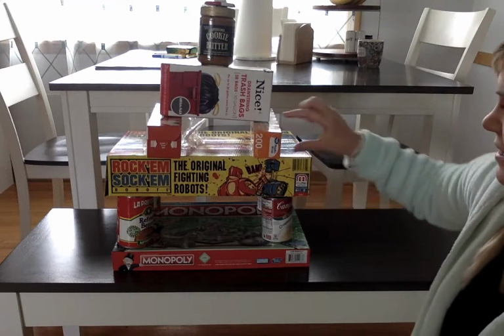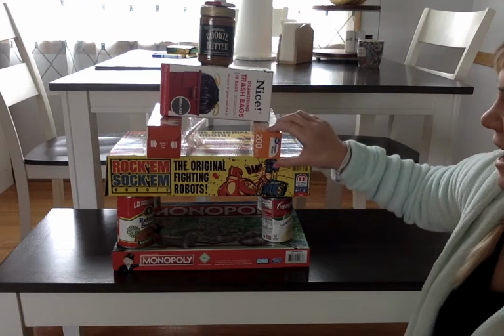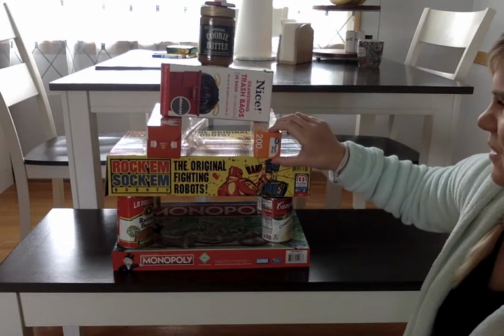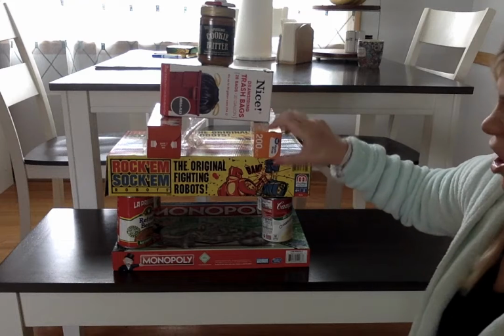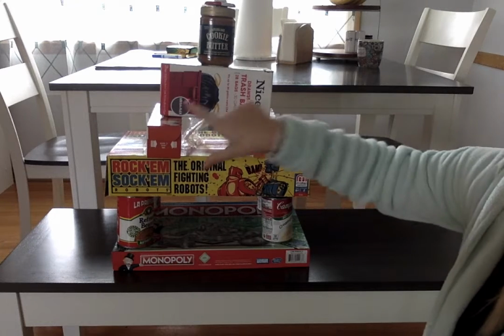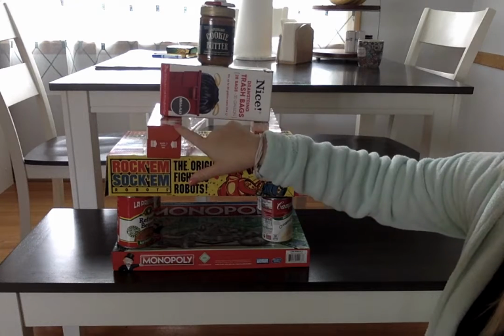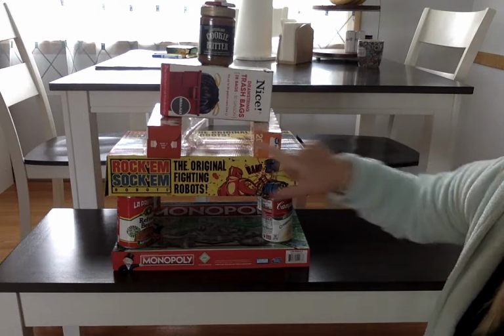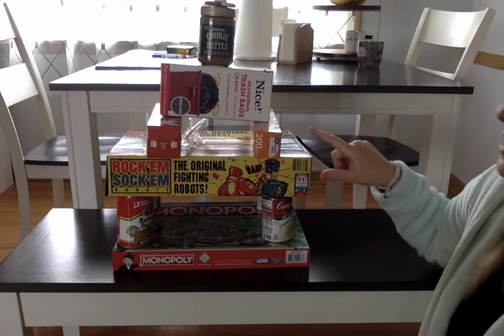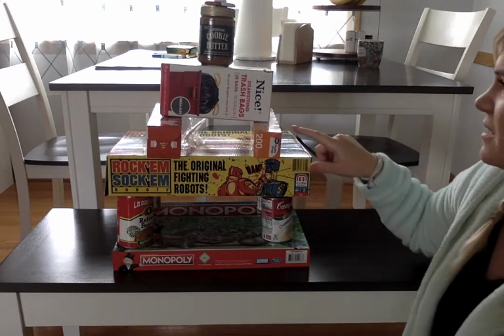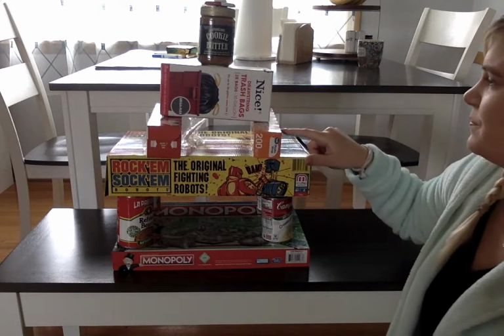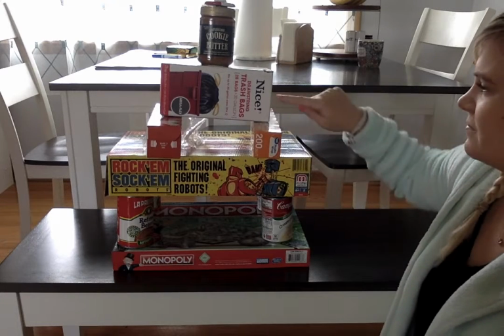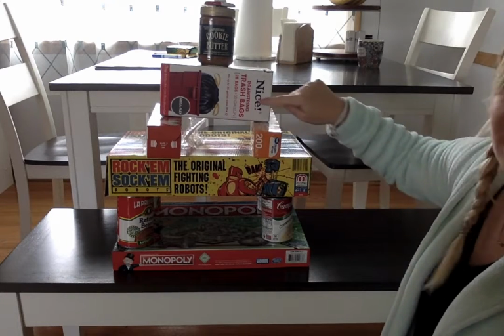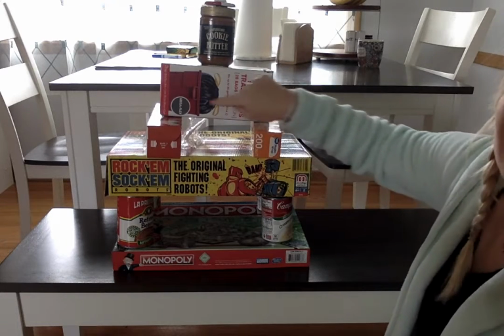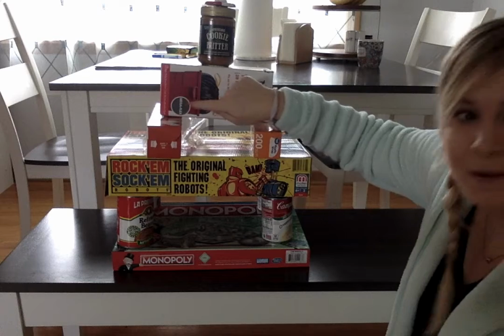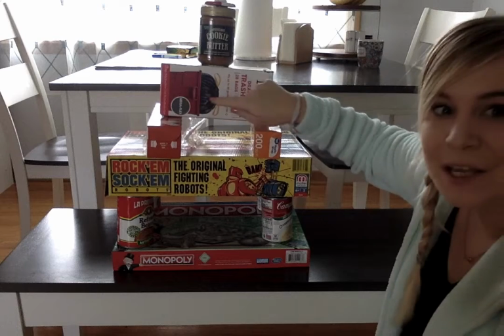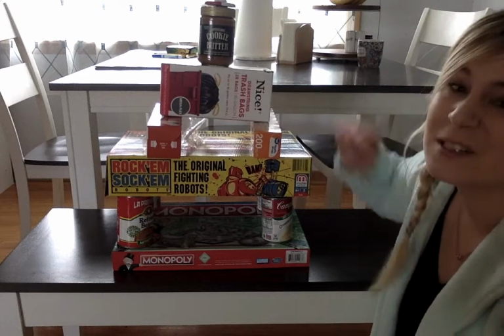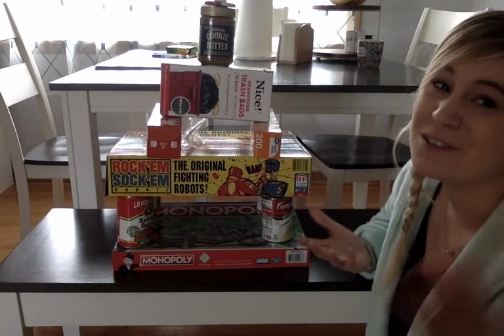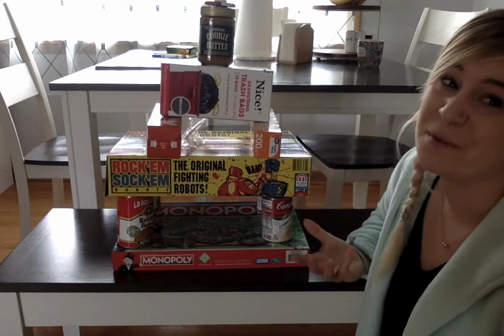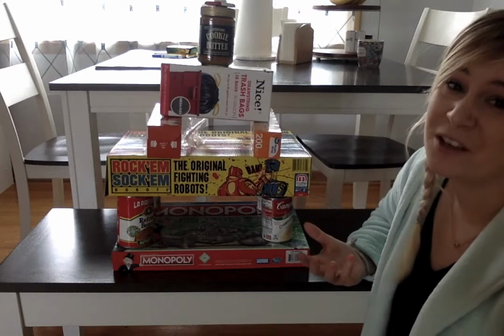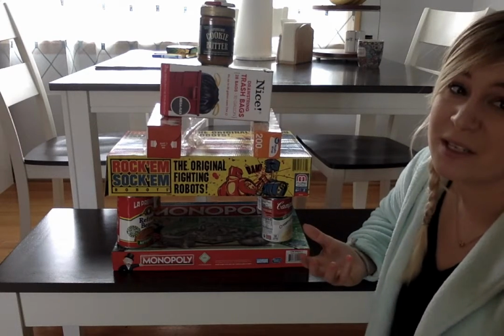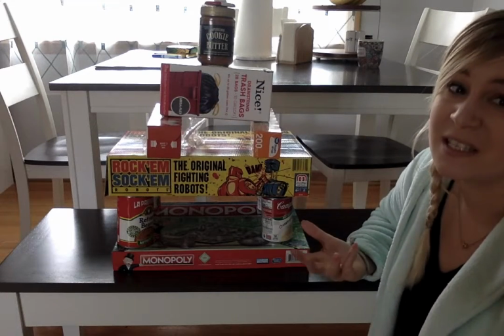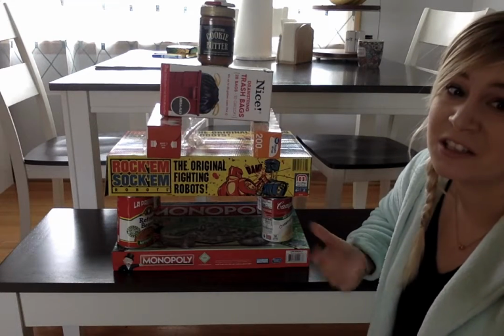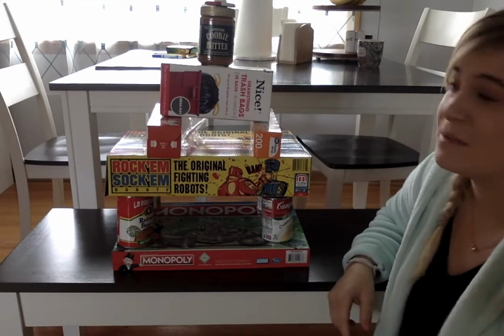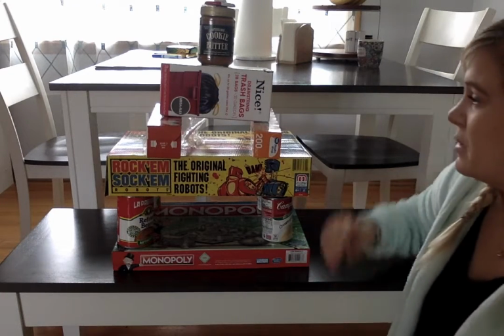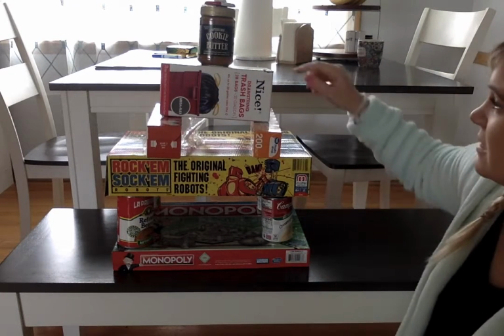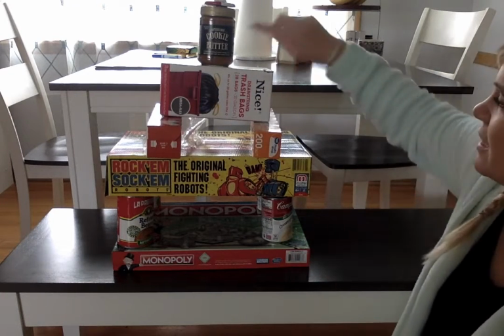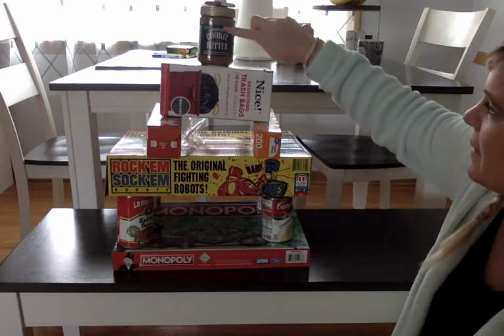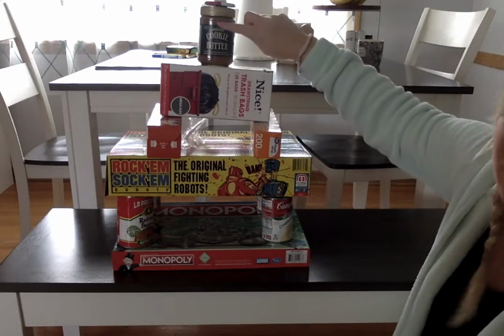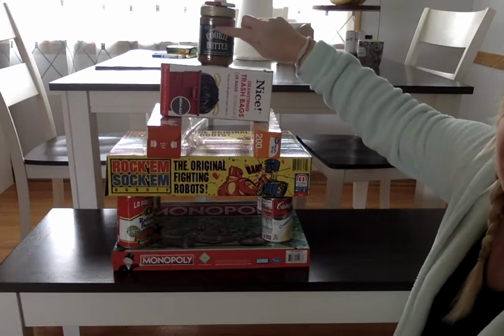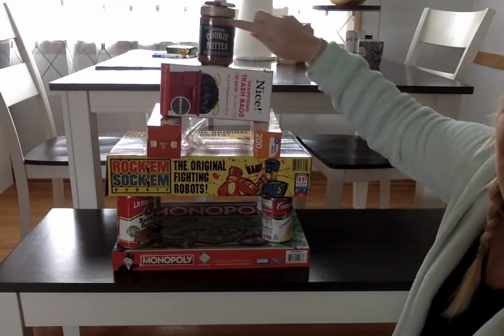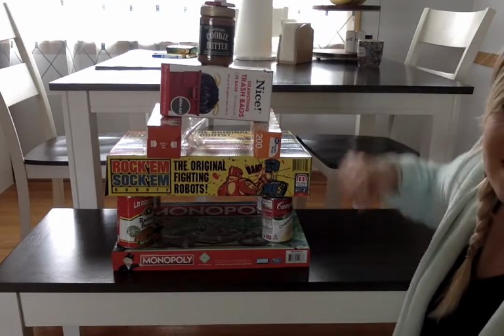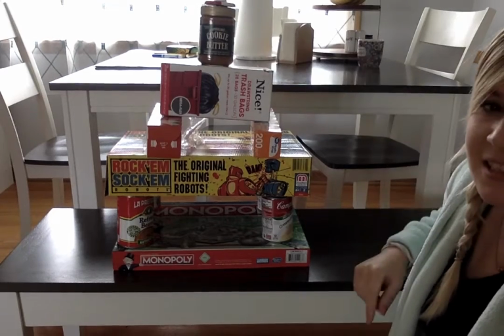I have some long skinny rectangular prisms here. Another rectangular prism. I used a lot of rectangular prisms and cylinders in my building. My cookie butter jar is a cylinder.